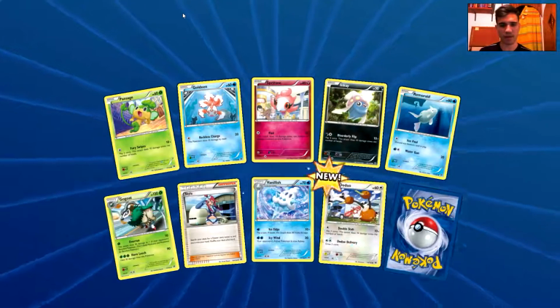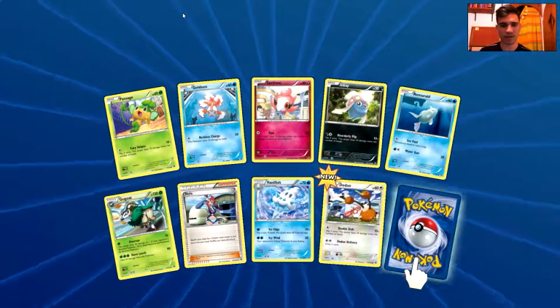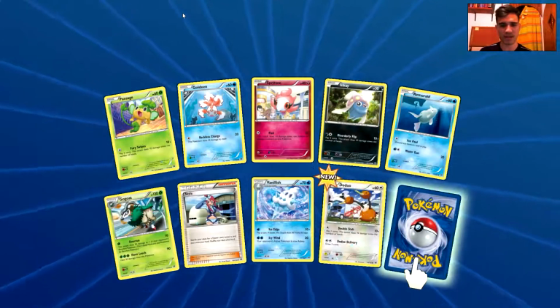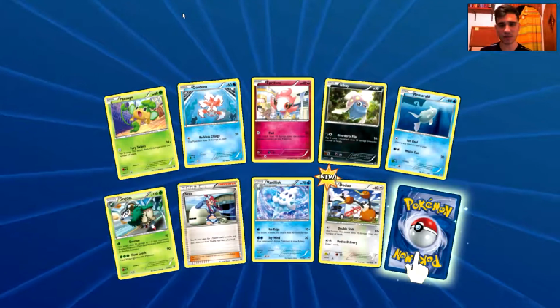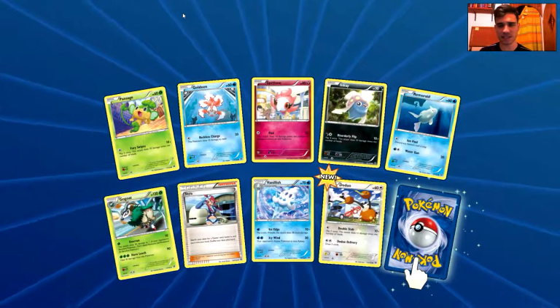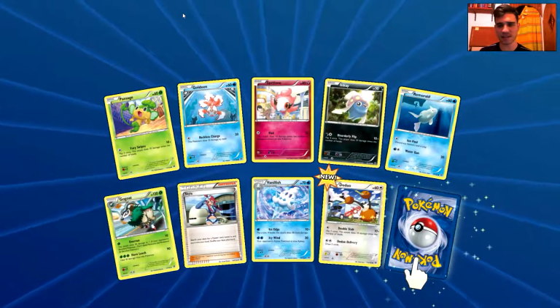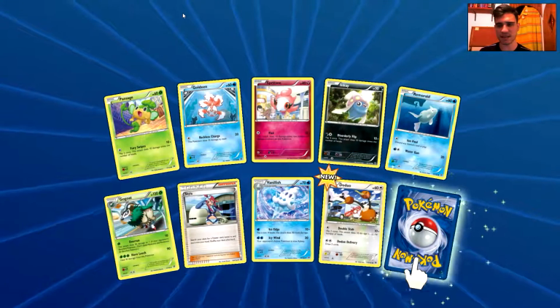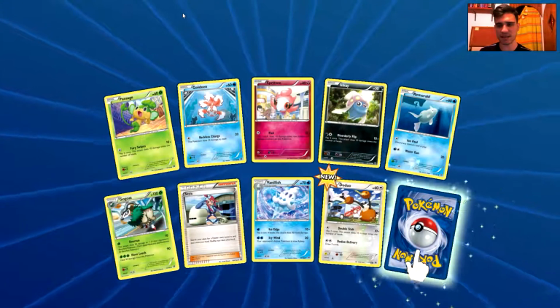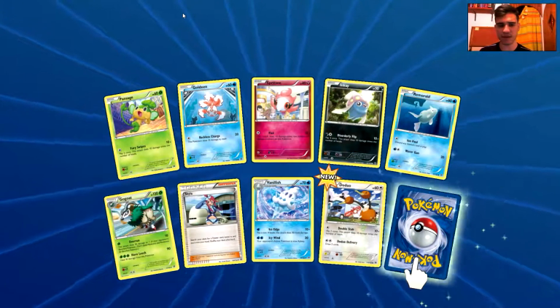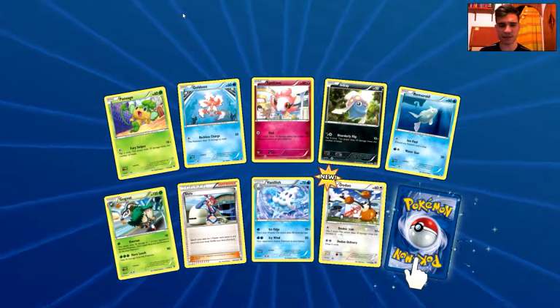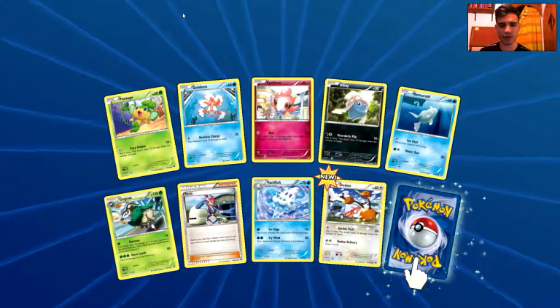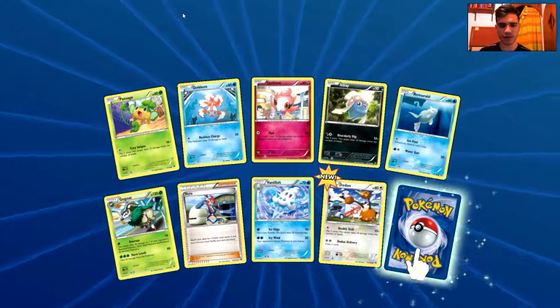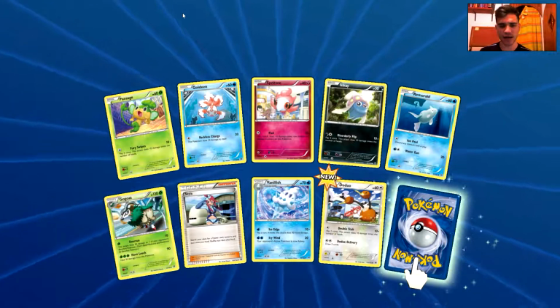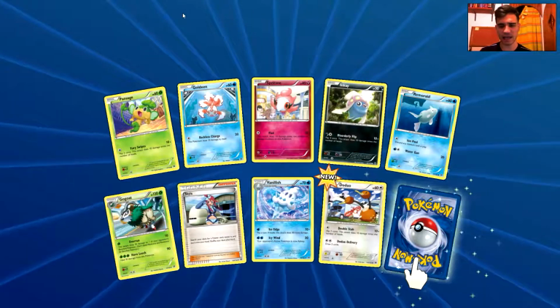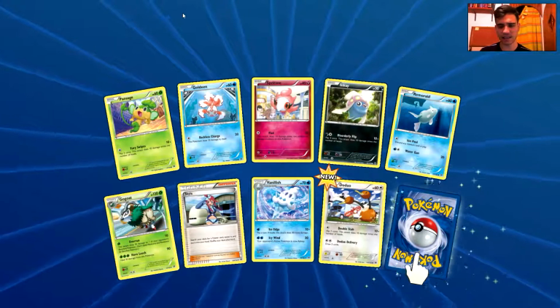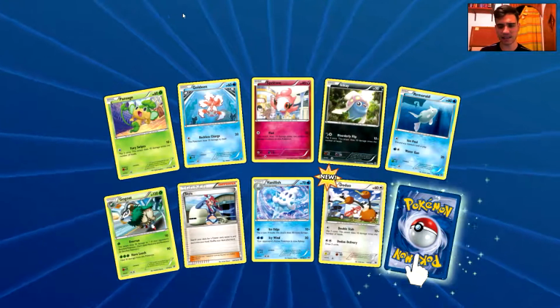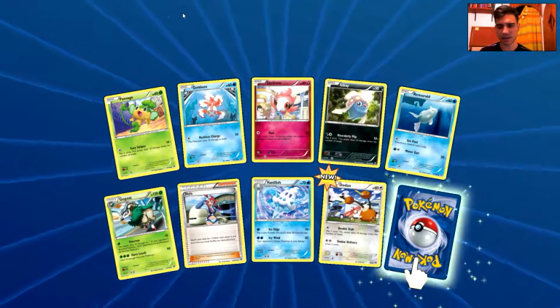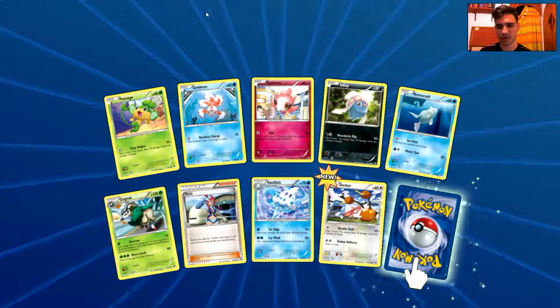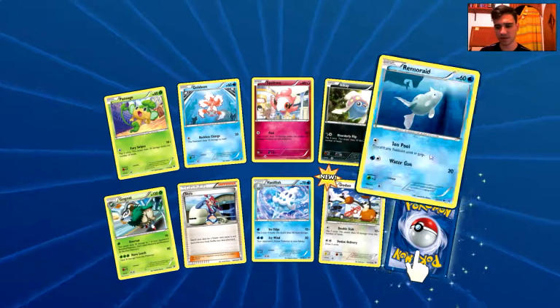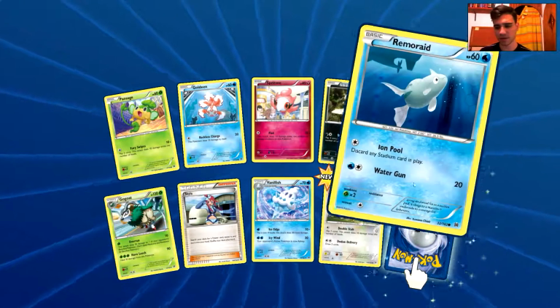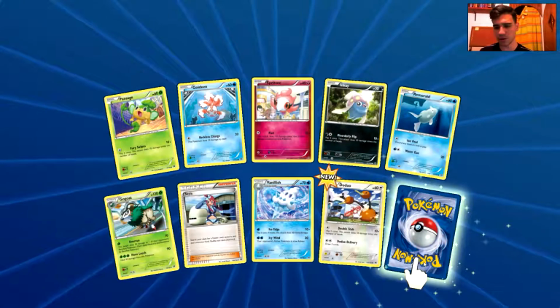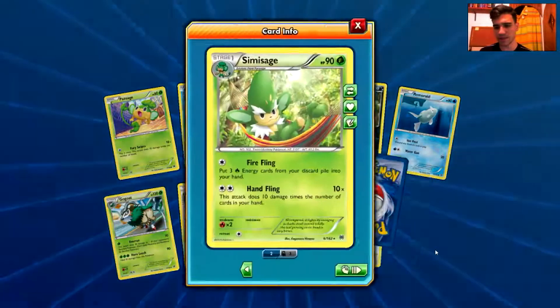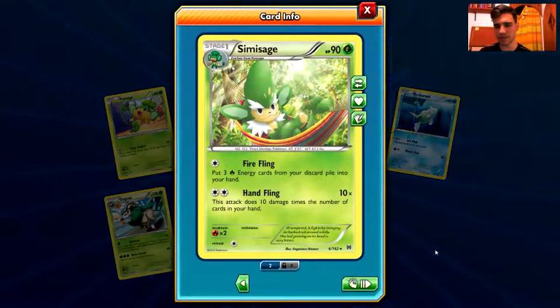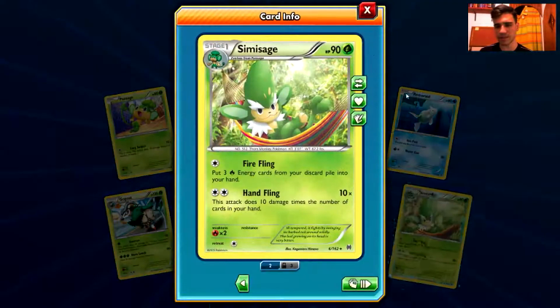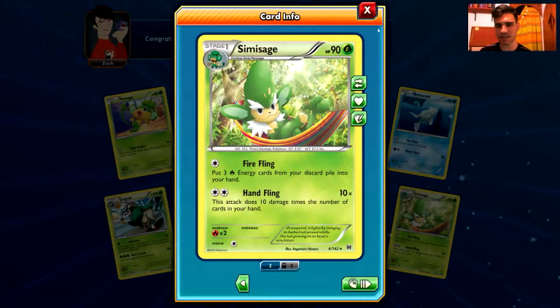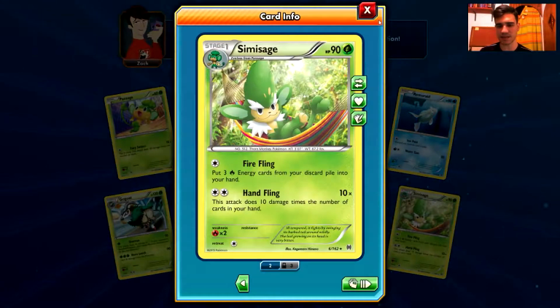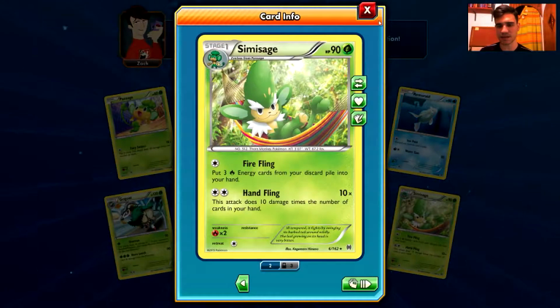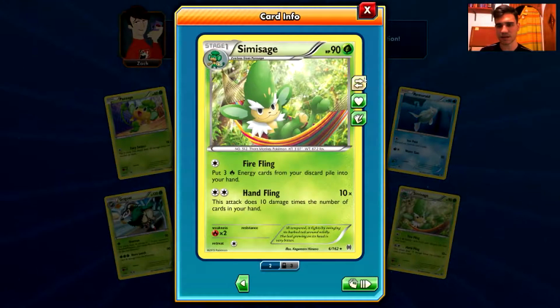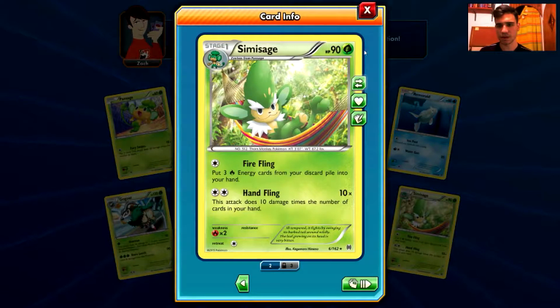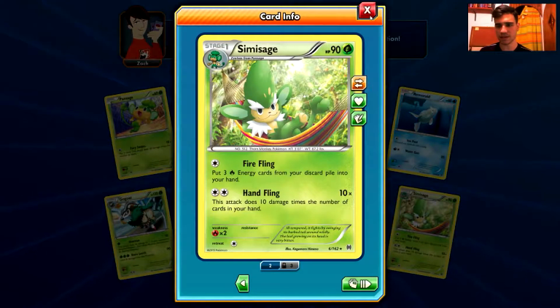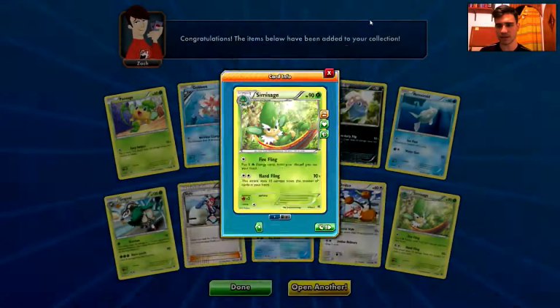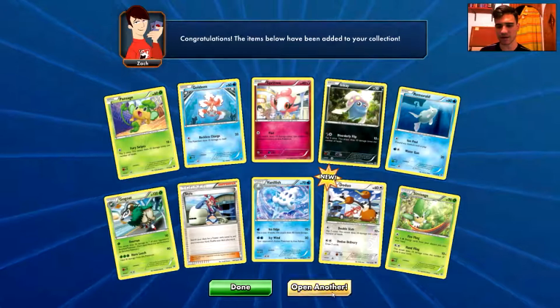We have a Pansage, a Goldeen, a Spritzee, an Inkay, a Remoraid, Gogoat, Skyla, Vanillish, Reverse Hollow, Druddigon. And the rare is a Simisage. Not impressed with this card either.